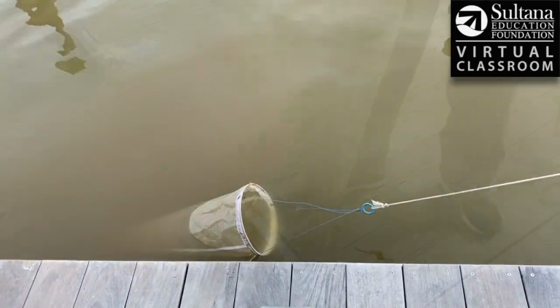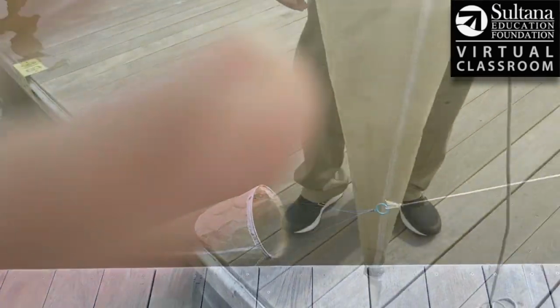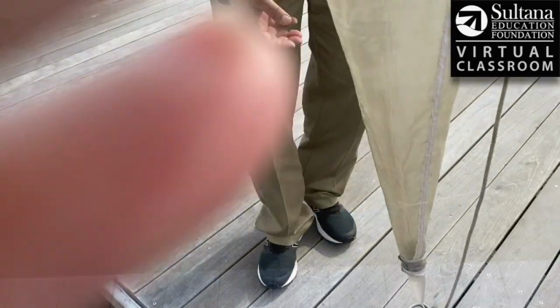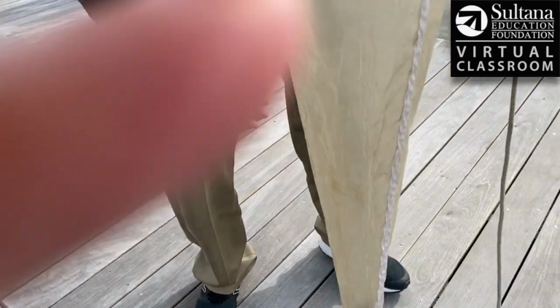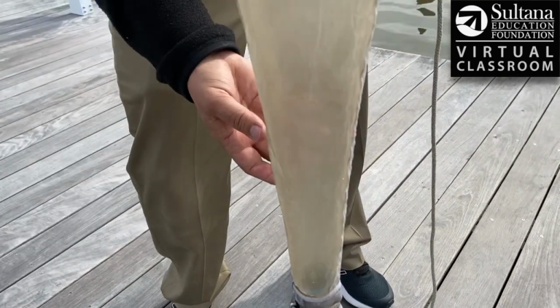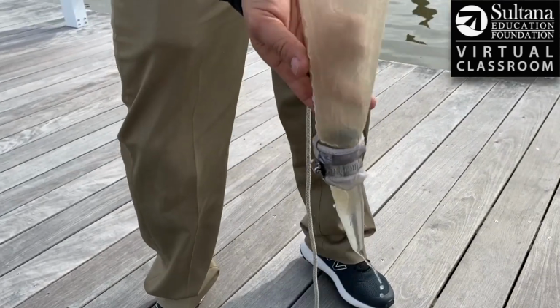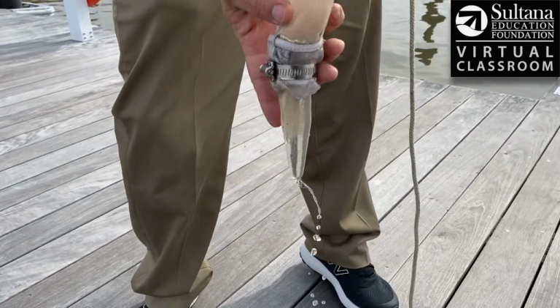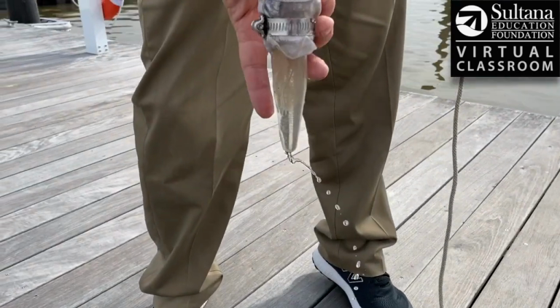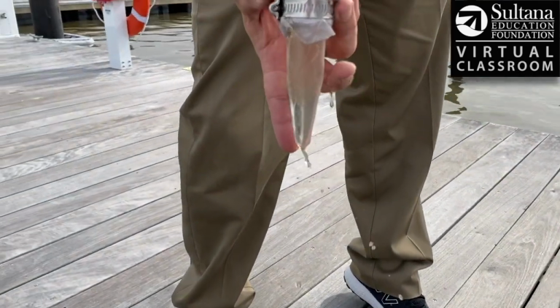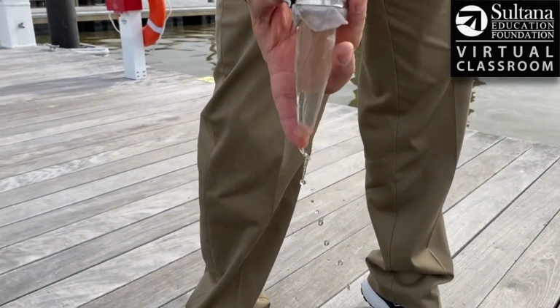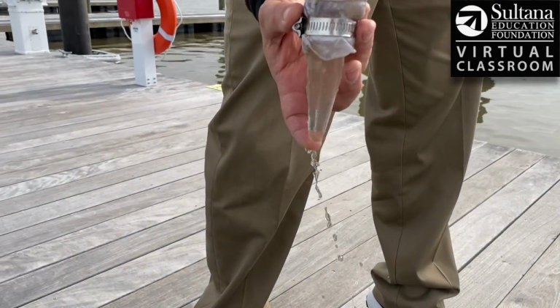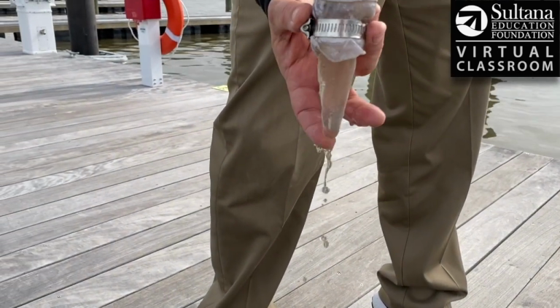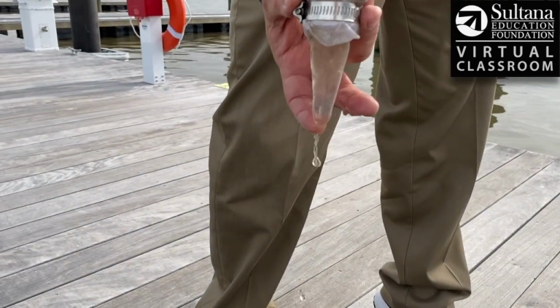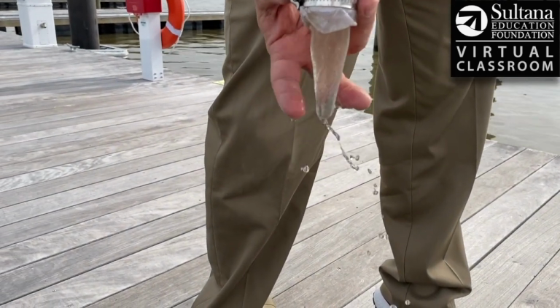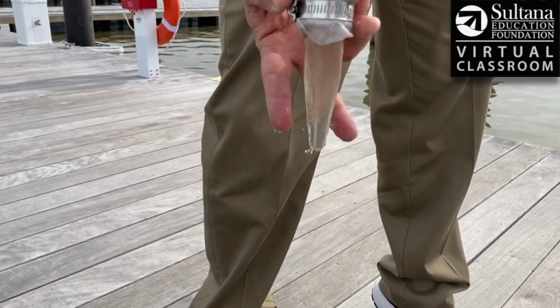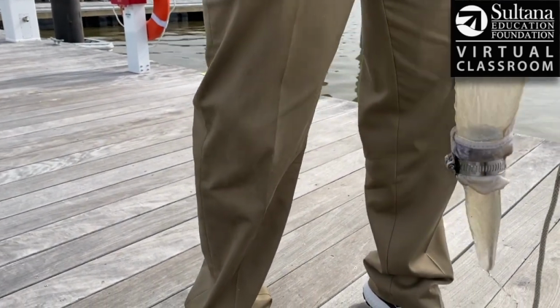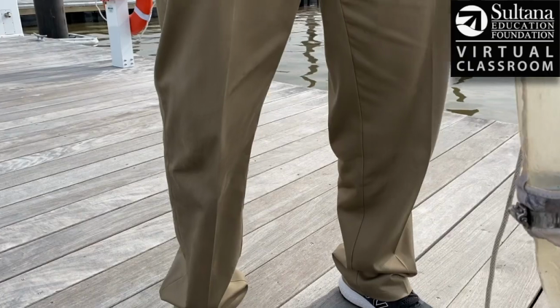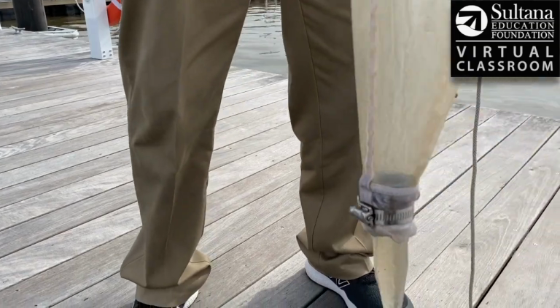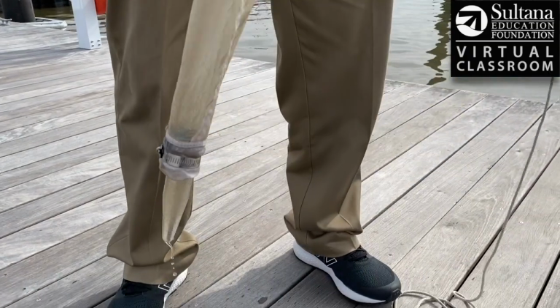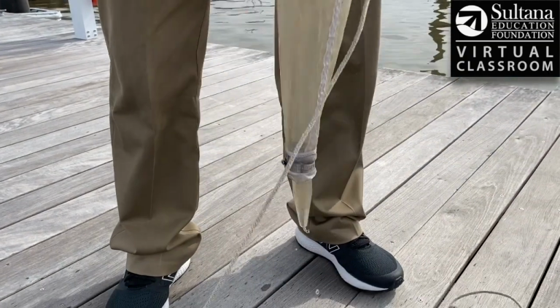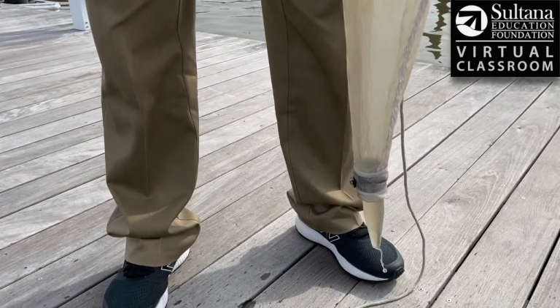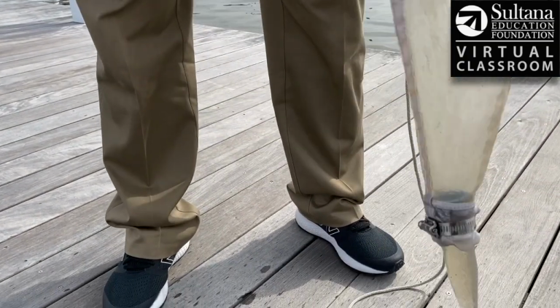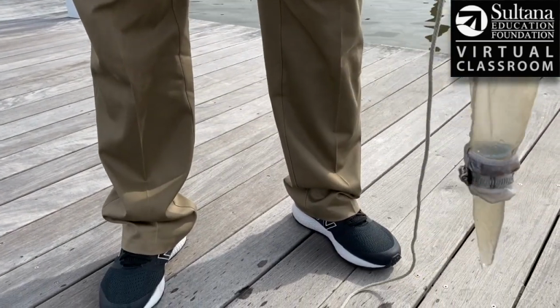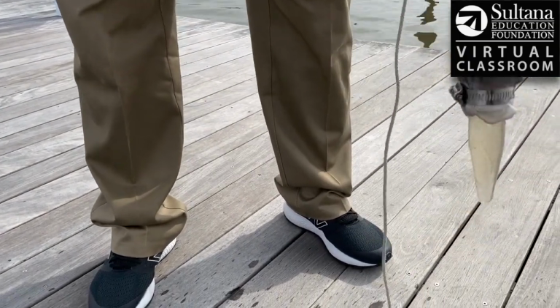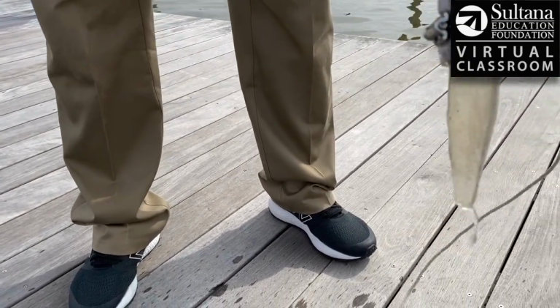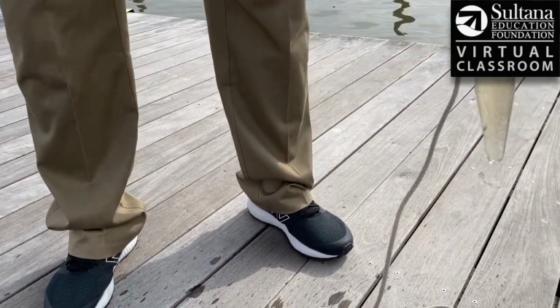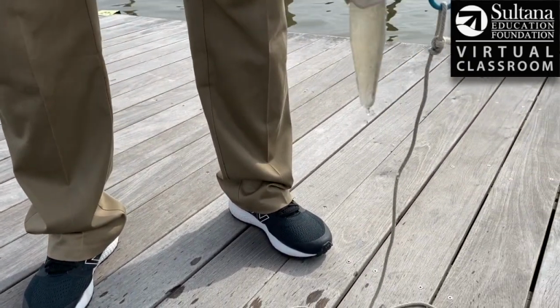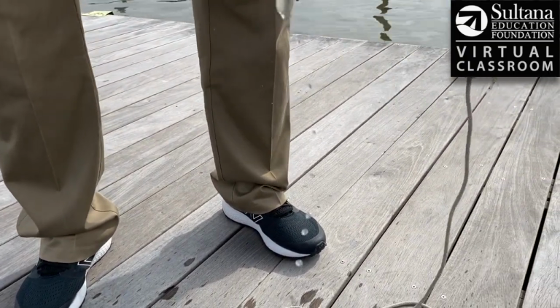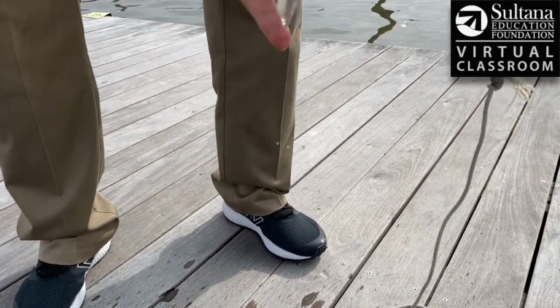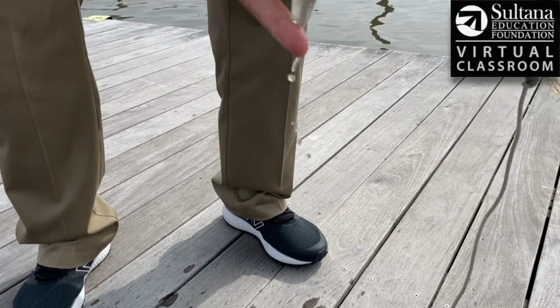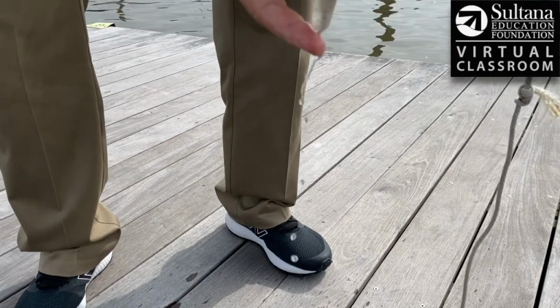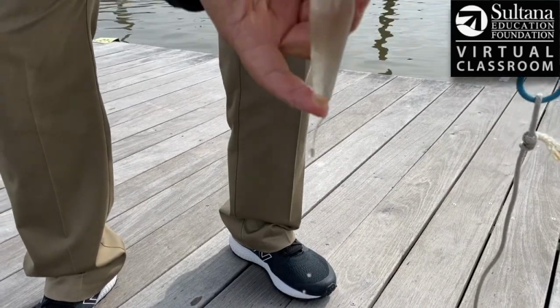Okay, so we've pulled the net. I'm going to try to get this tube out from the bottom without spilling it, and hopefully we'll have some little planktonic creatures in there. Oh, I can see that we do!